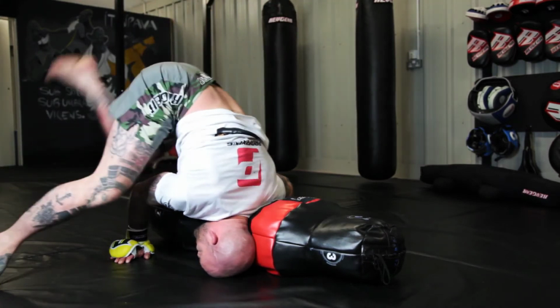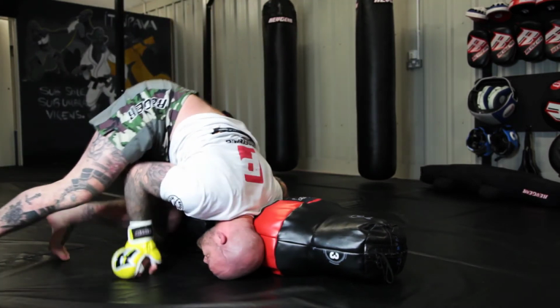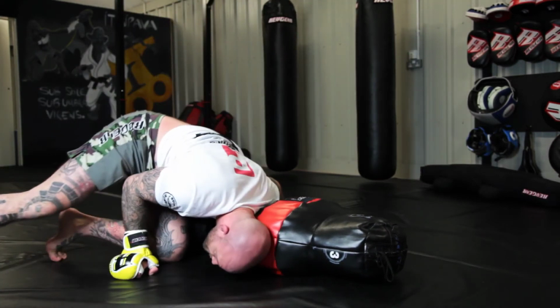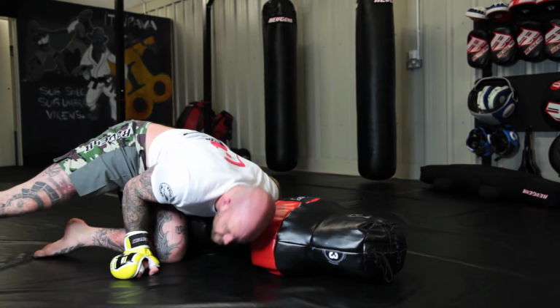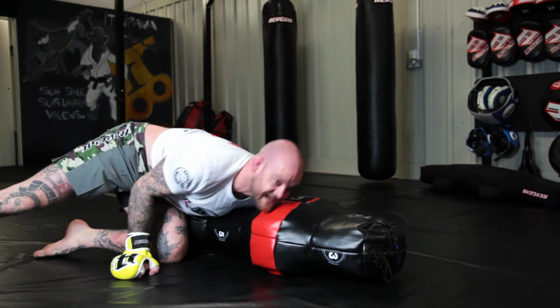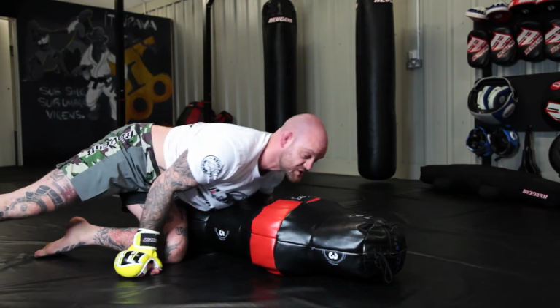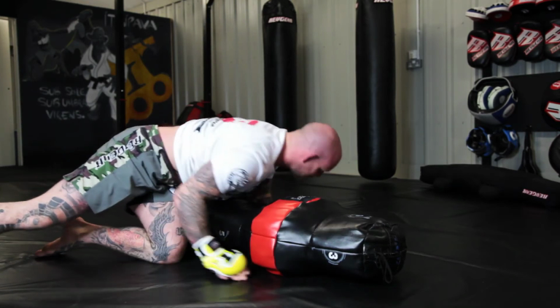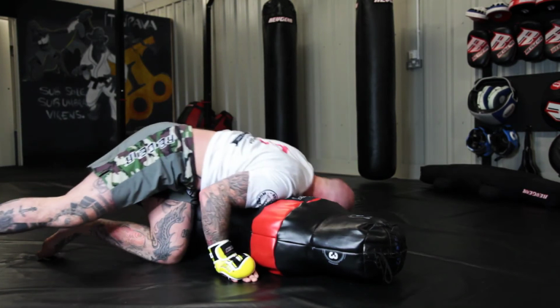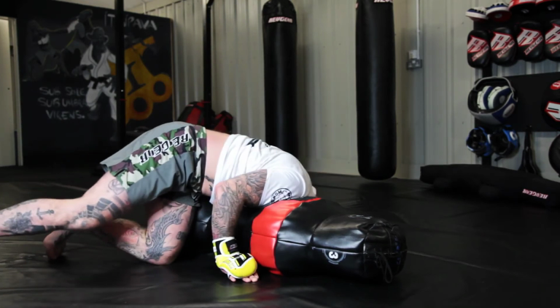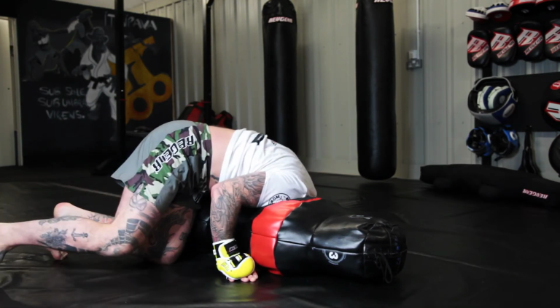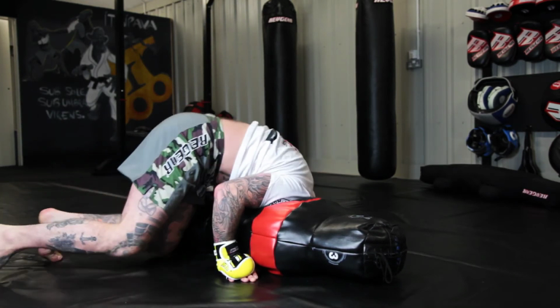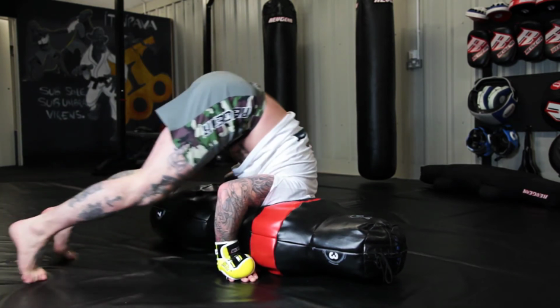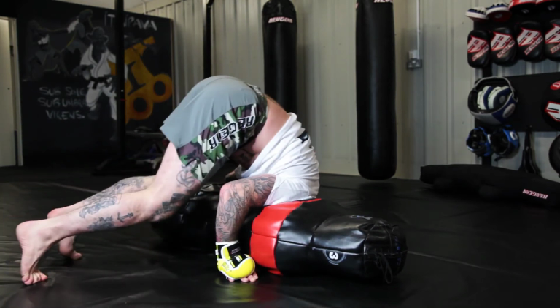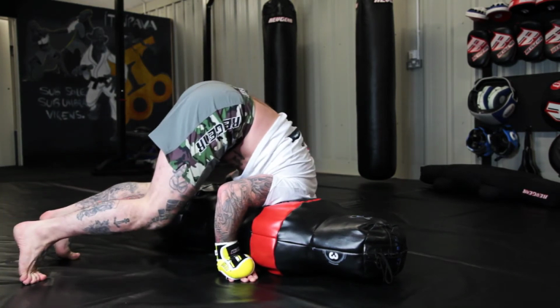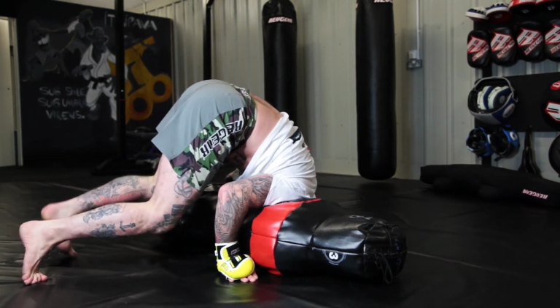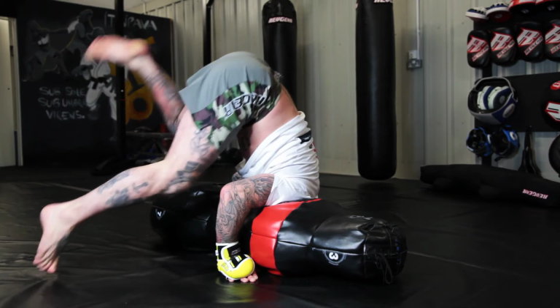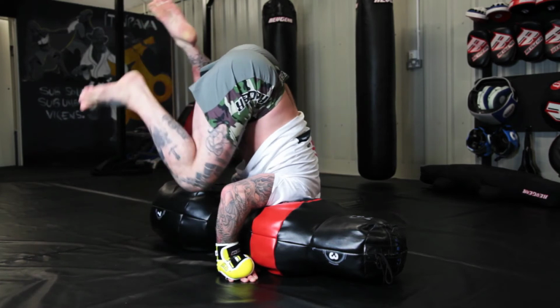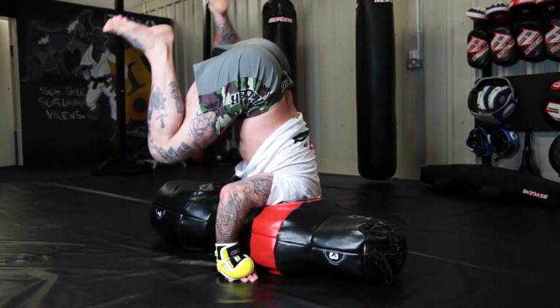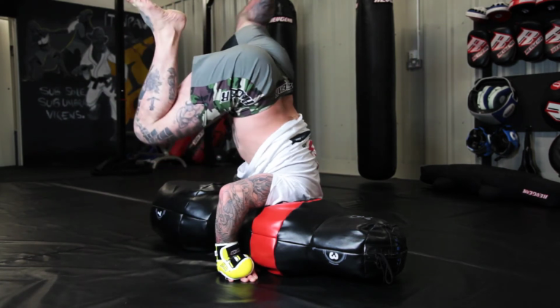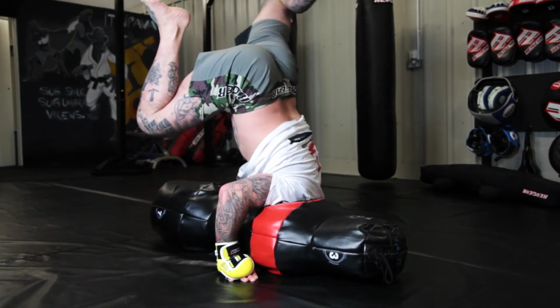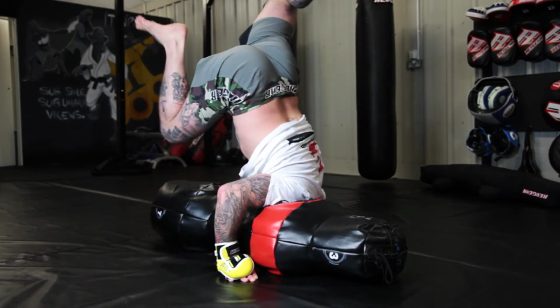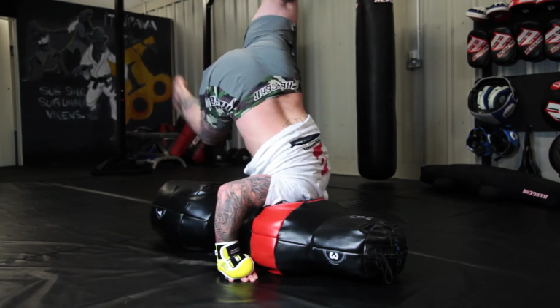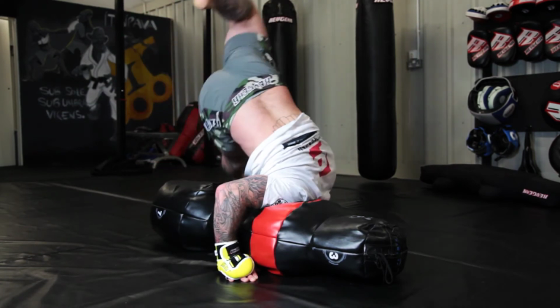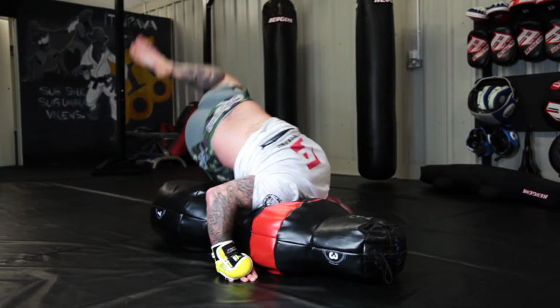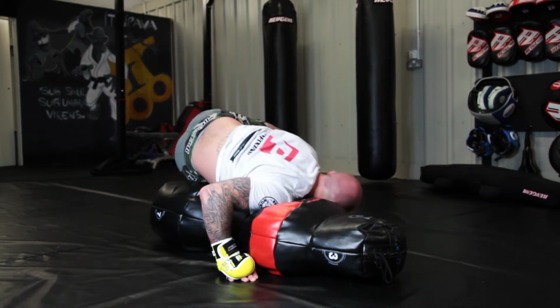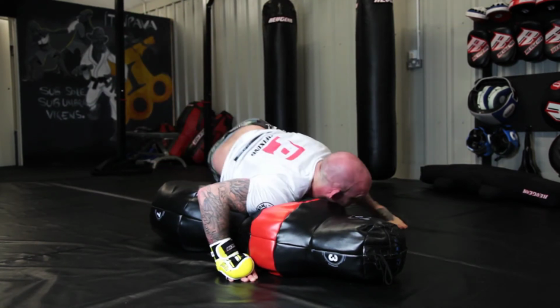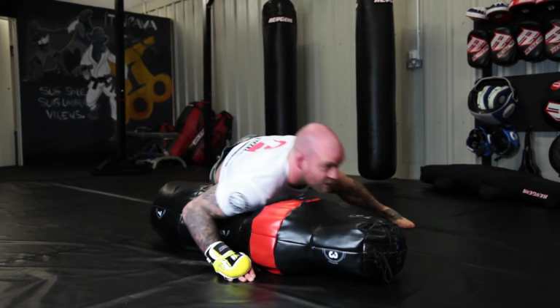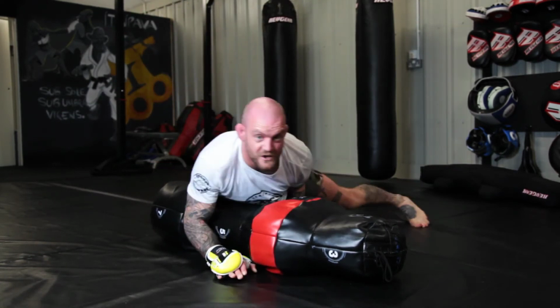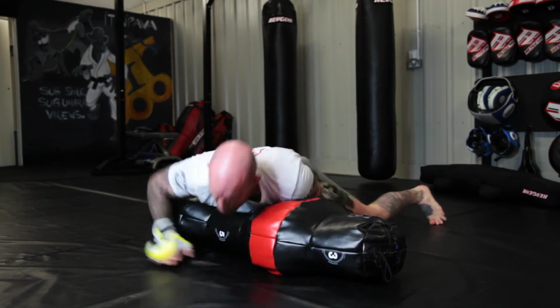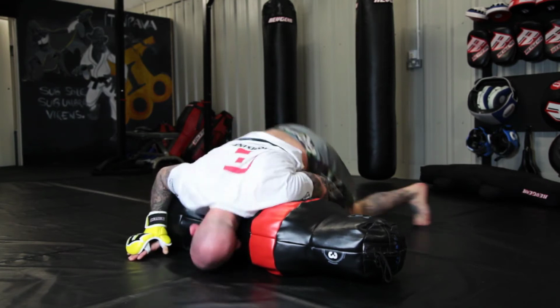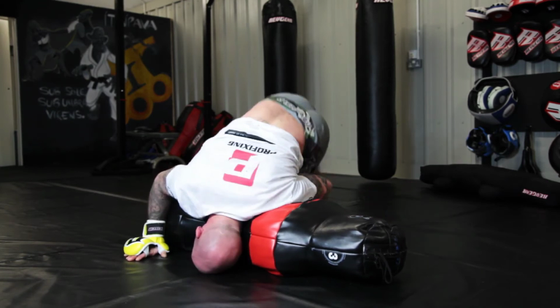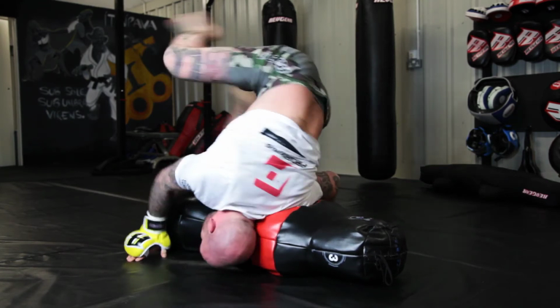Come across, pop to the other side, switch my head position. Back down here, forcing all my hands, taking the load off my neck. Clear the bag. Coming over here. Once you've got that control, we're going to start speeding it up.